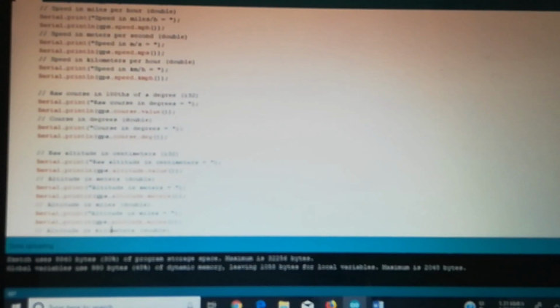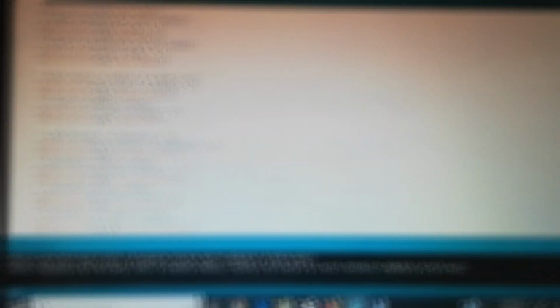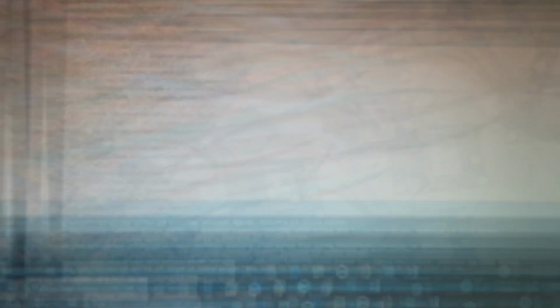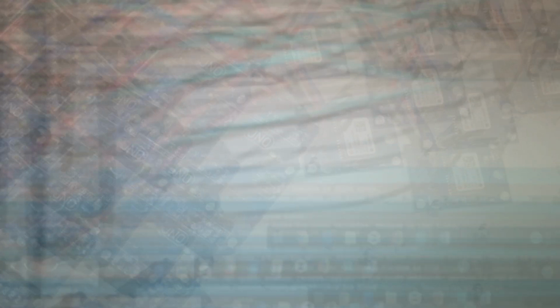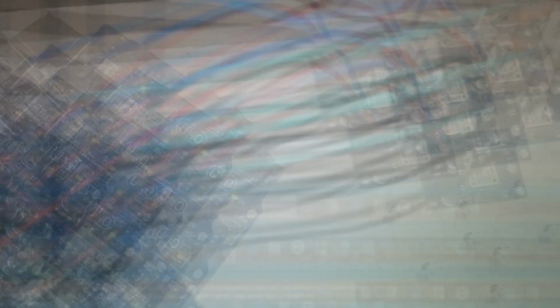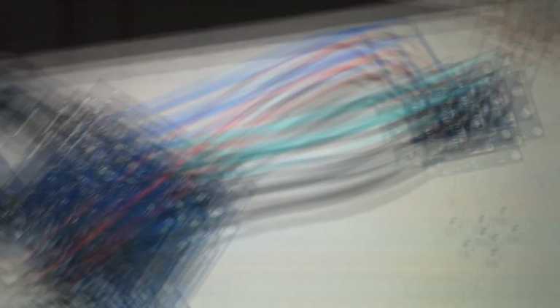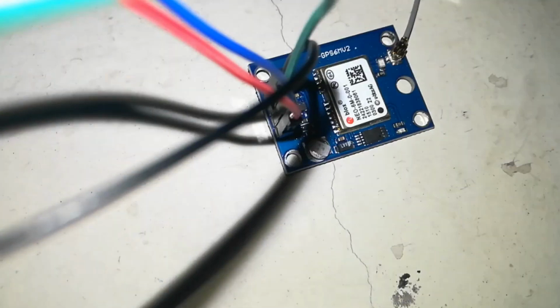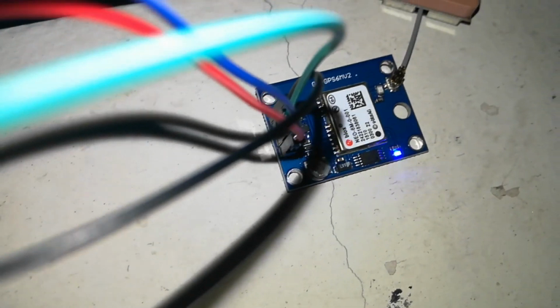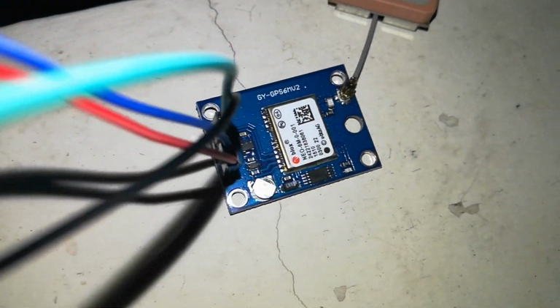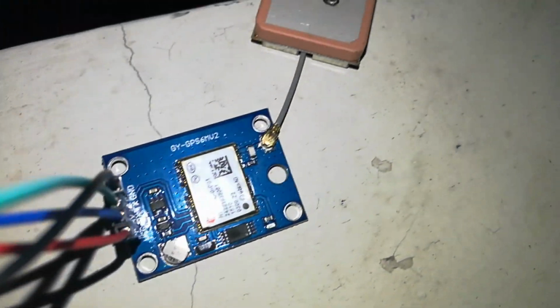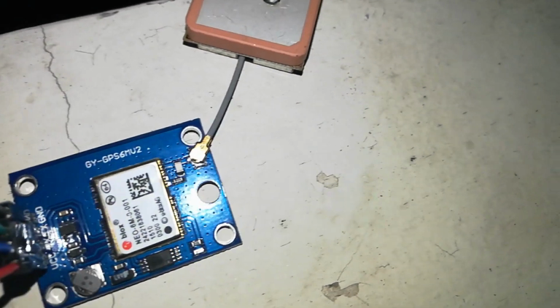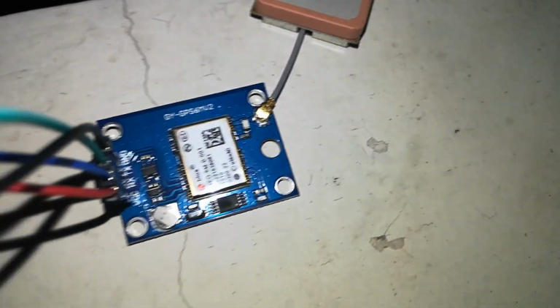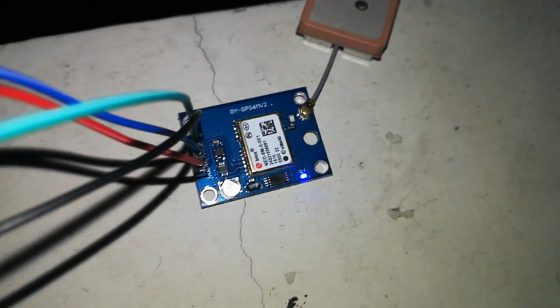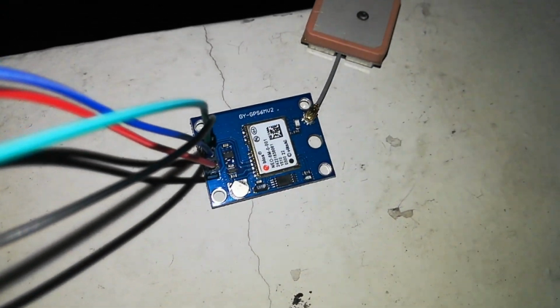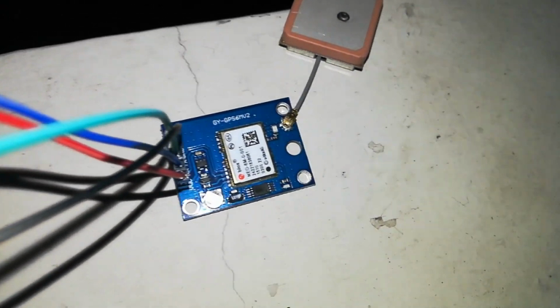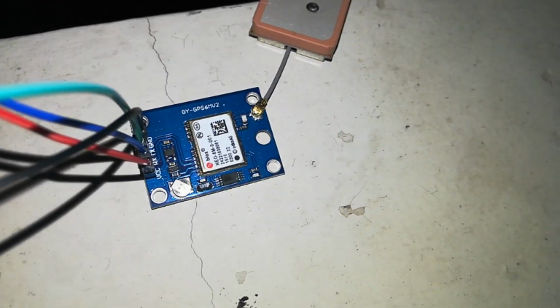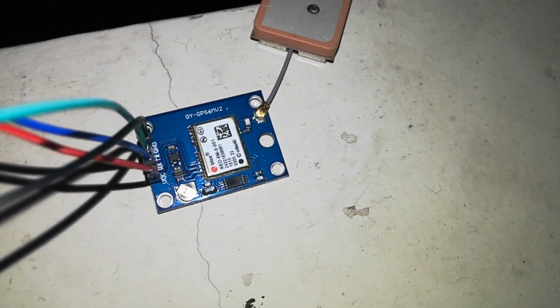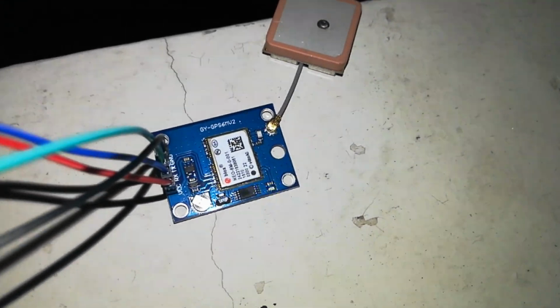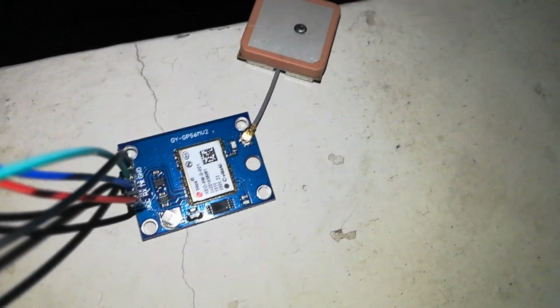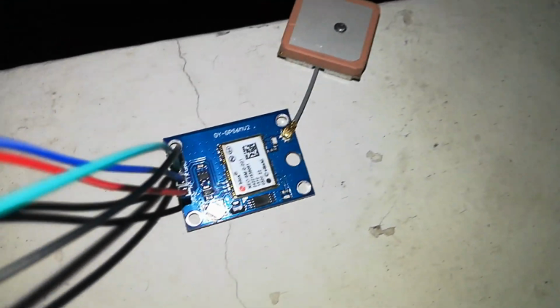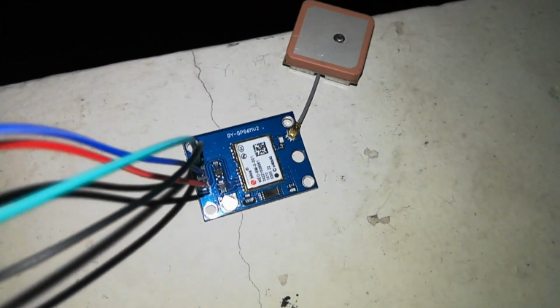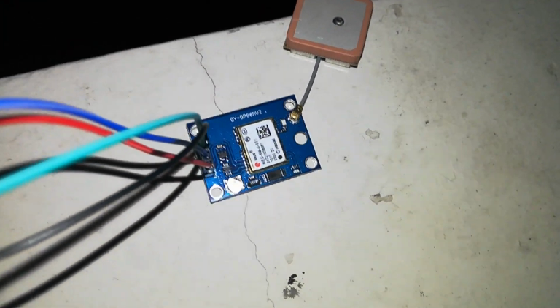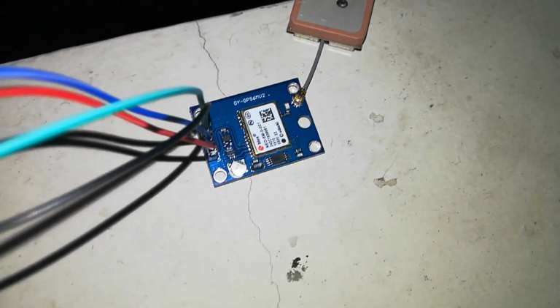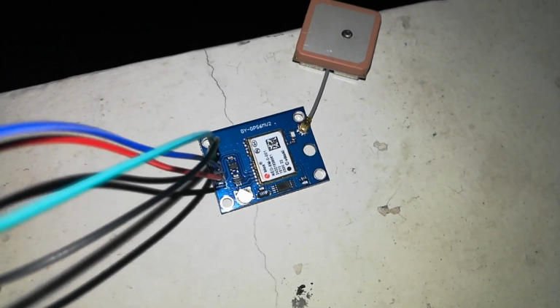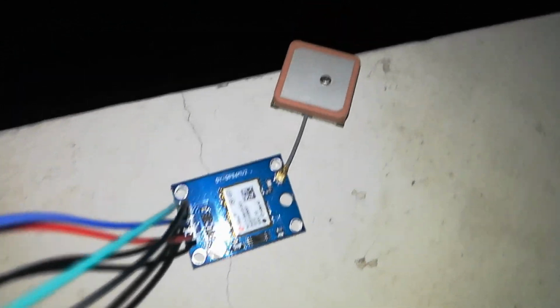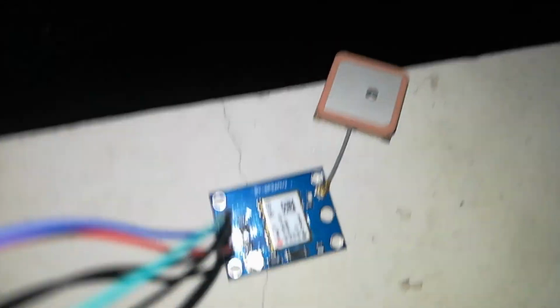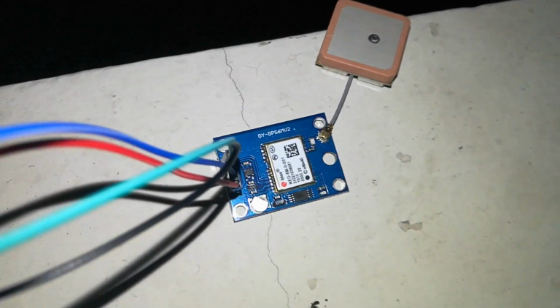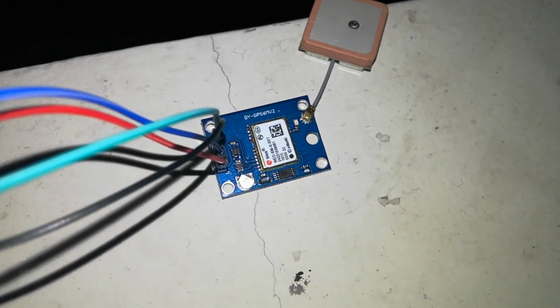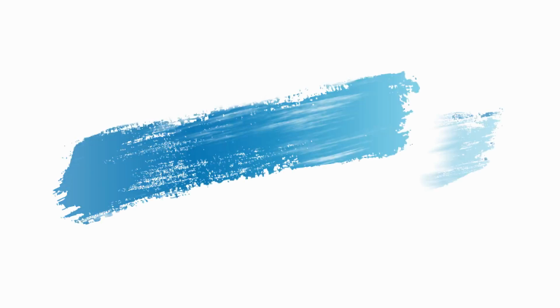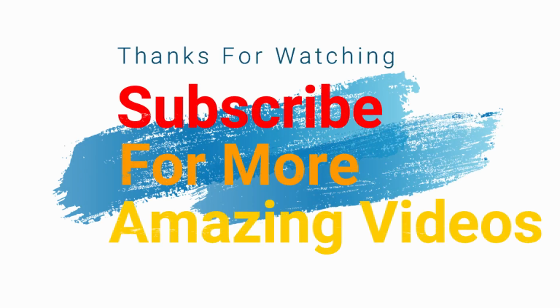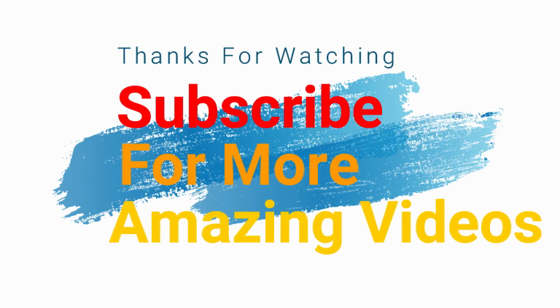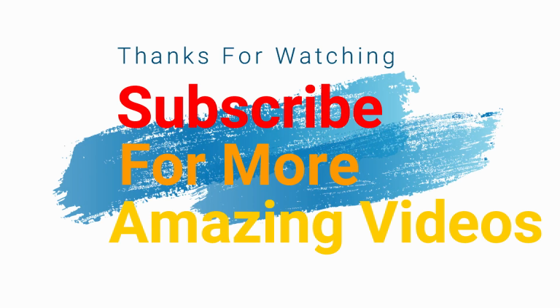As you can see now, the GPS light is blinking blue, which means it is connected to the satellites.